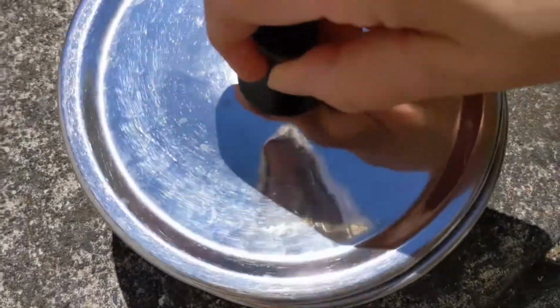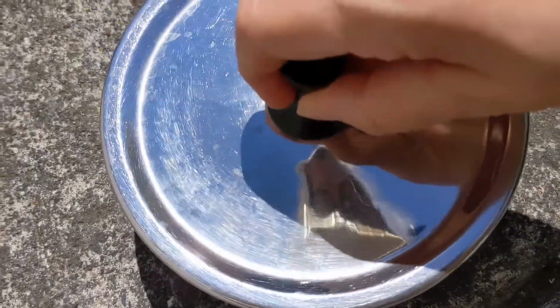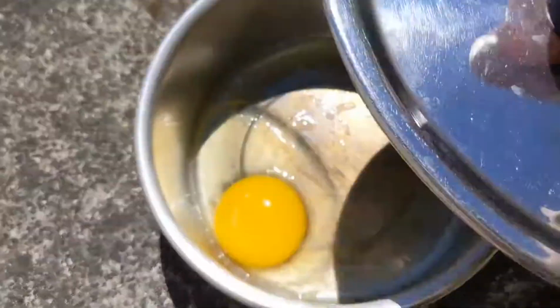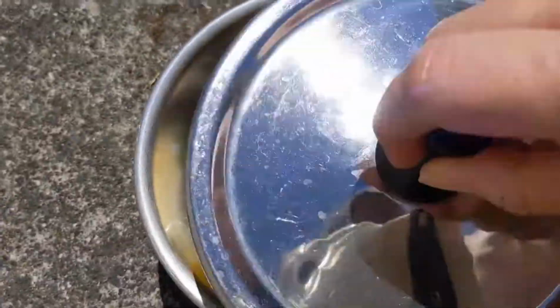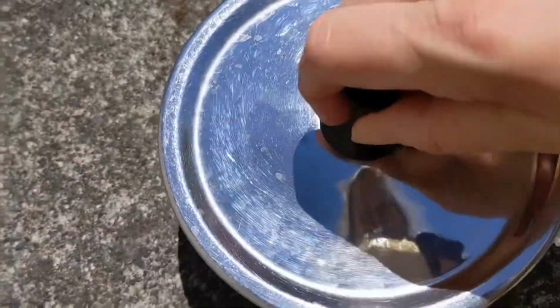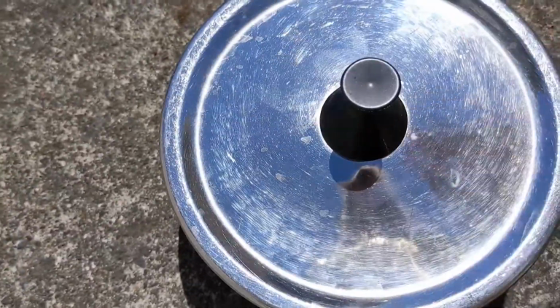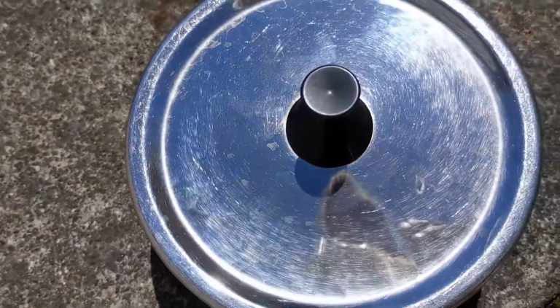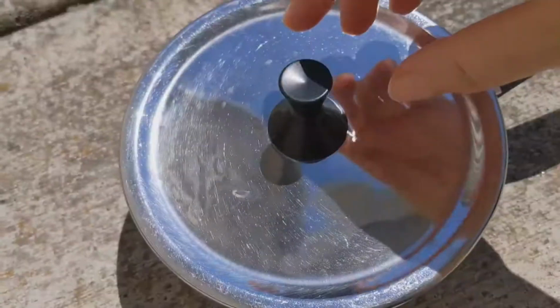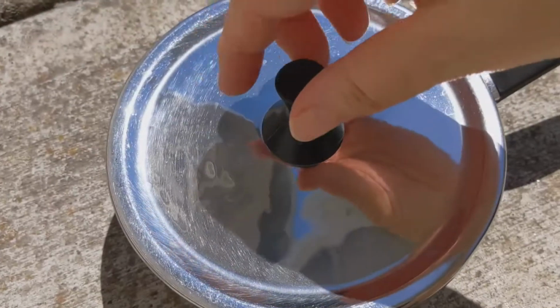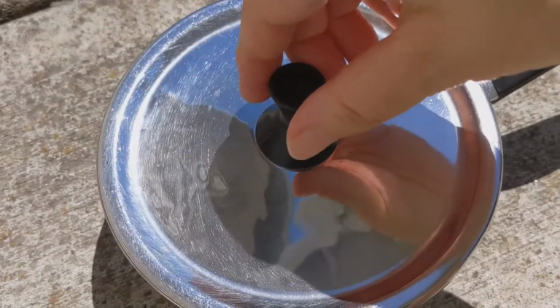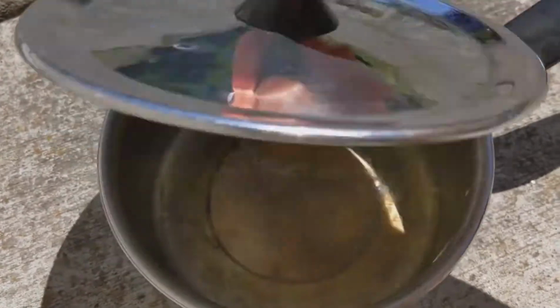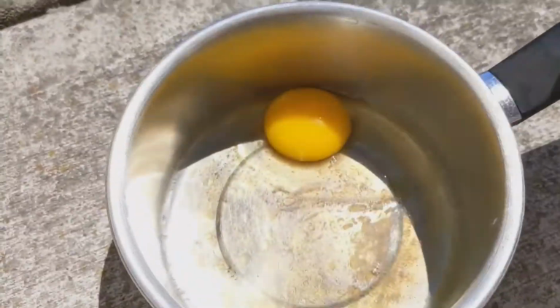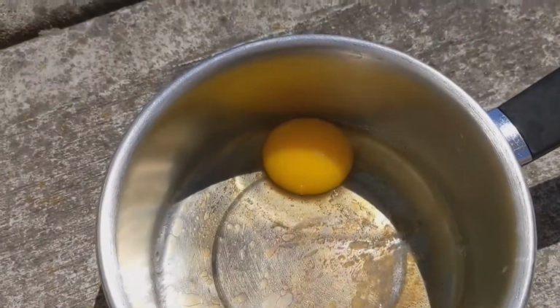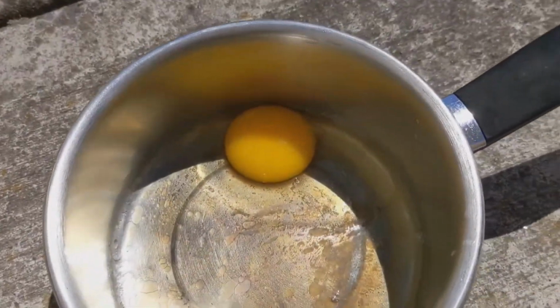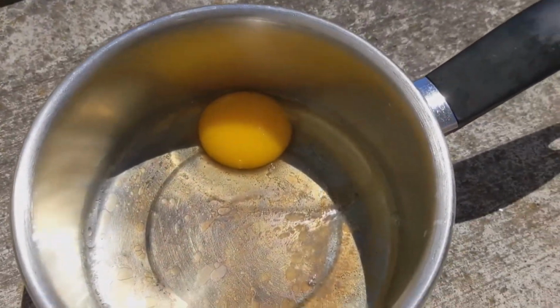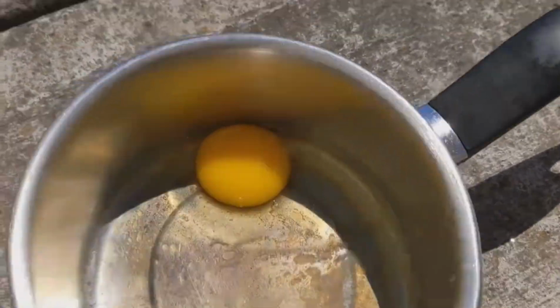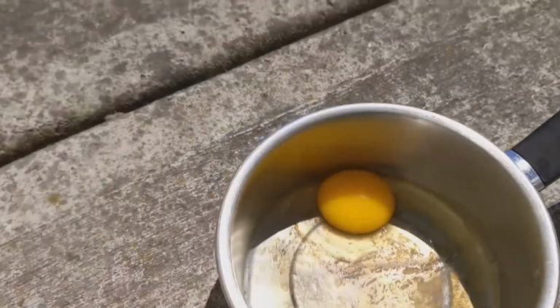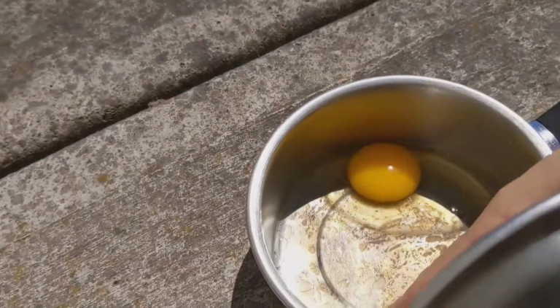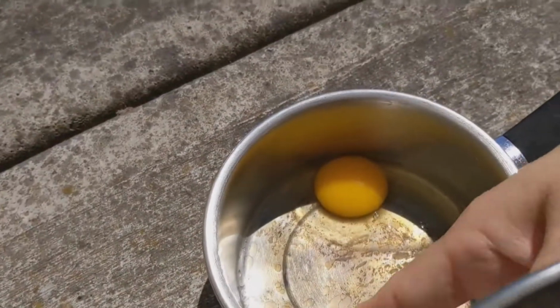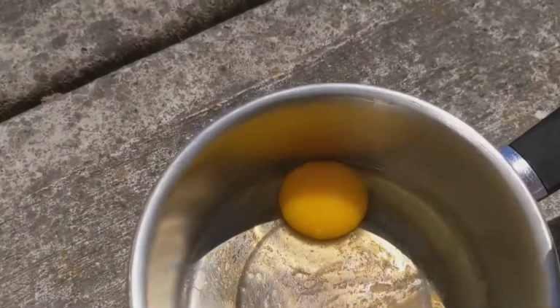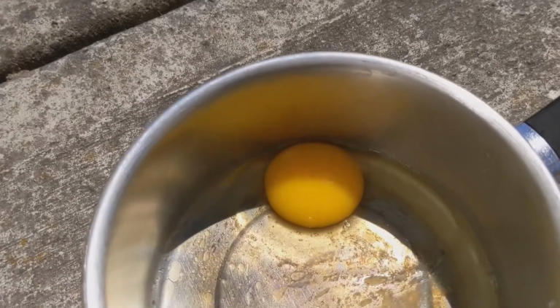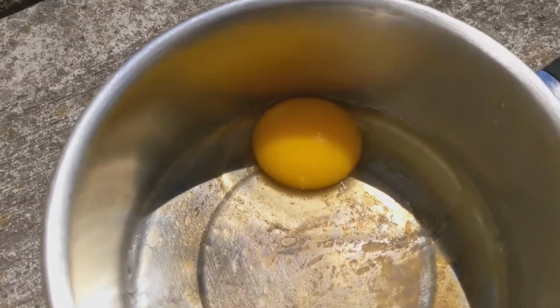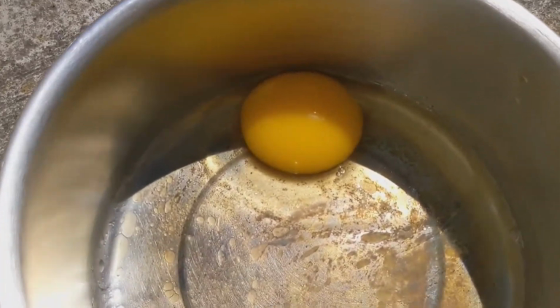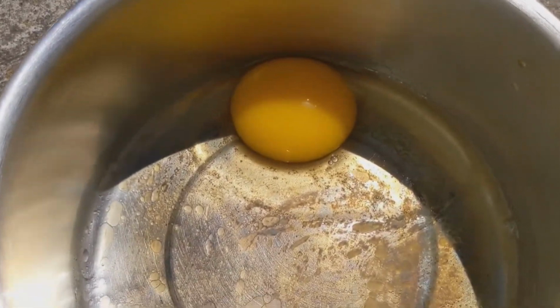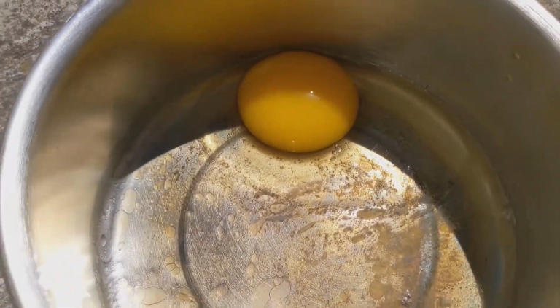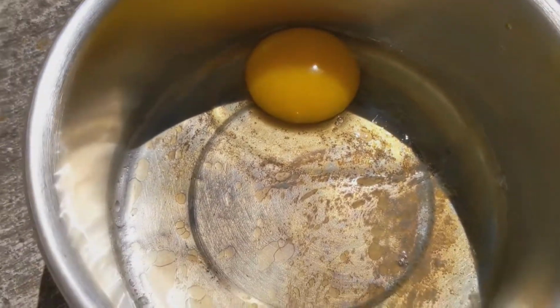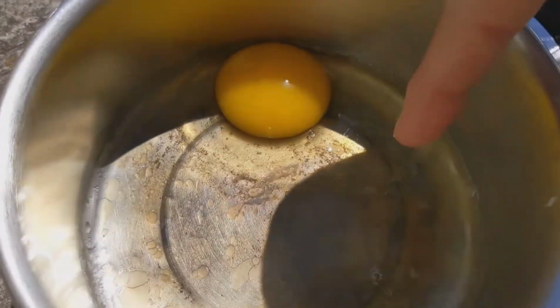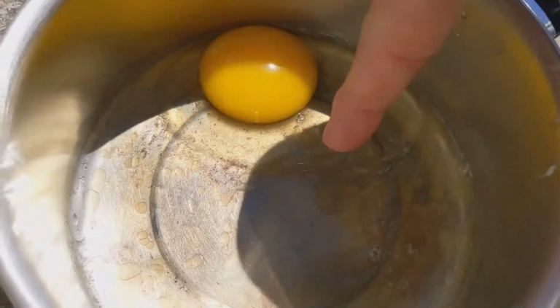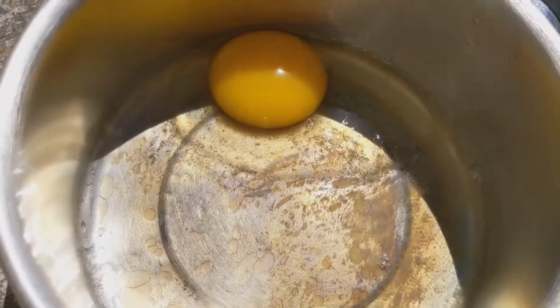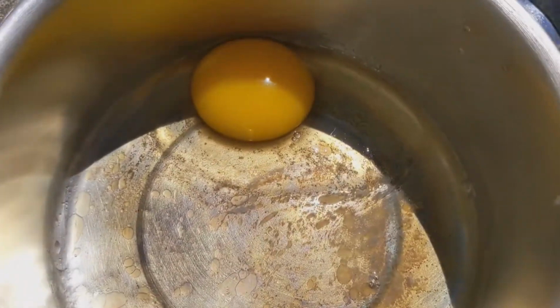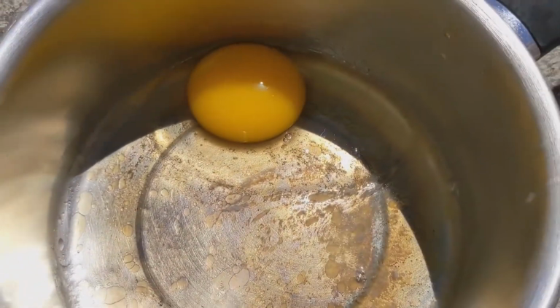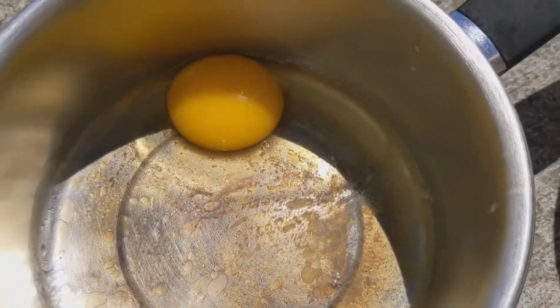Another 10 minutes. Not much is happening. I'm going to say it's very hot in there. Oh, you do see a little white forming.